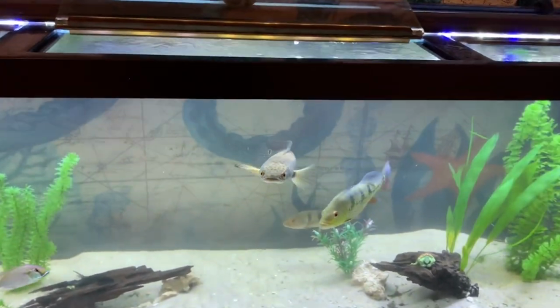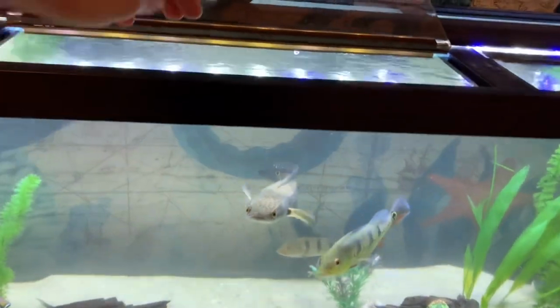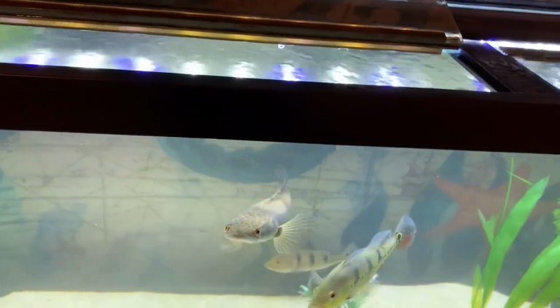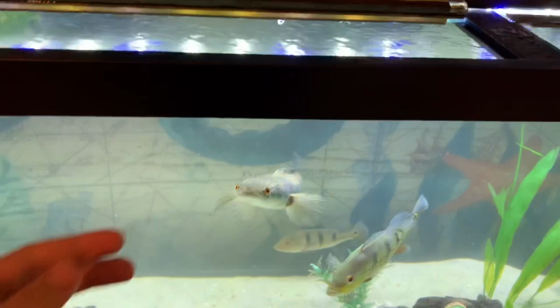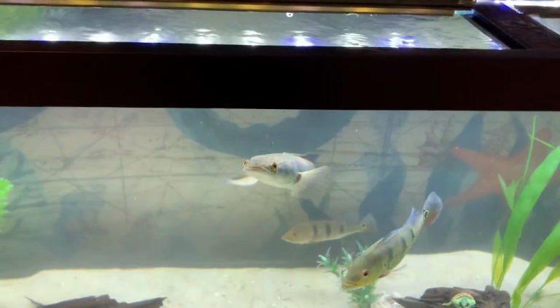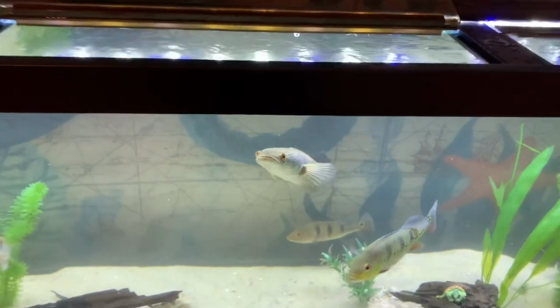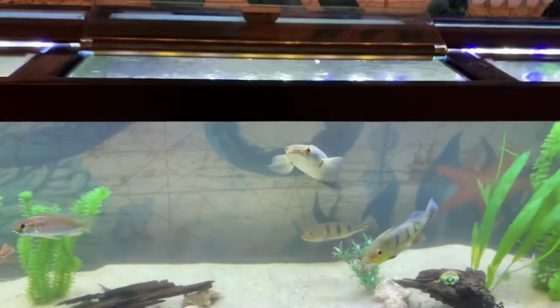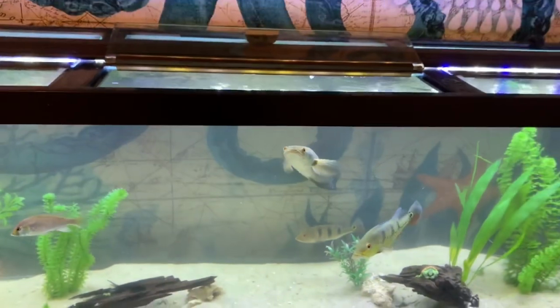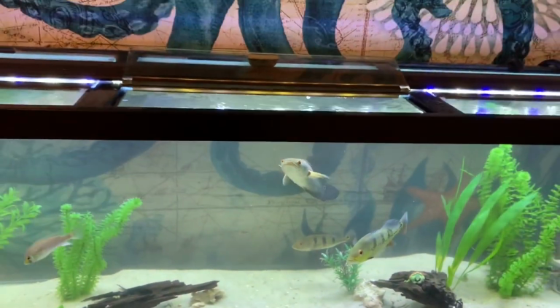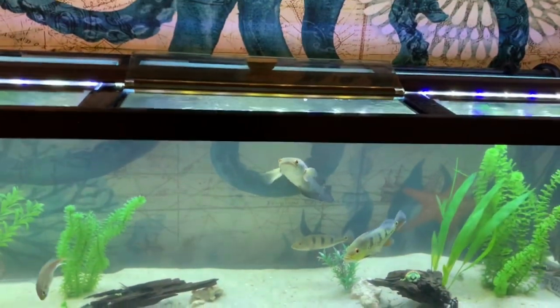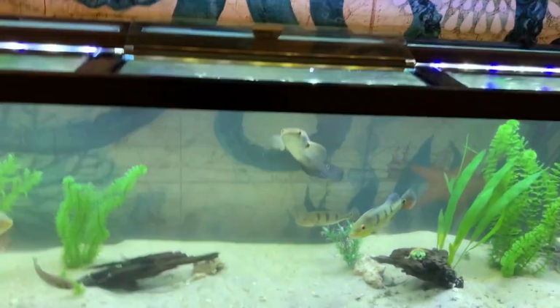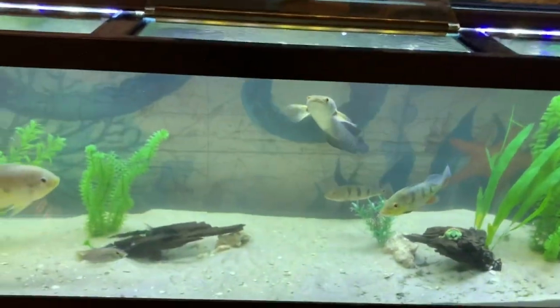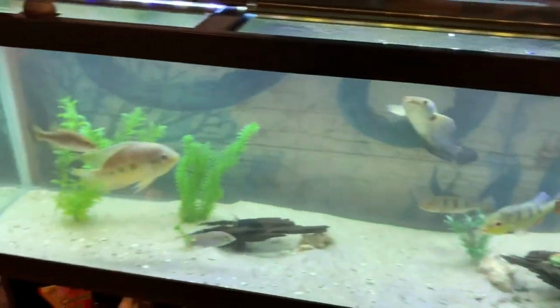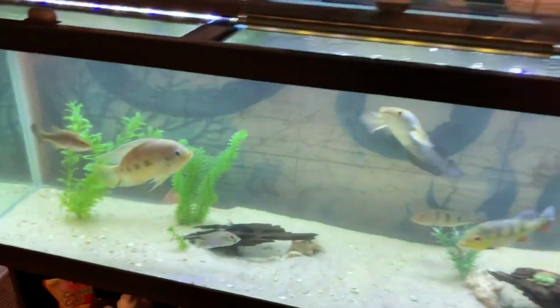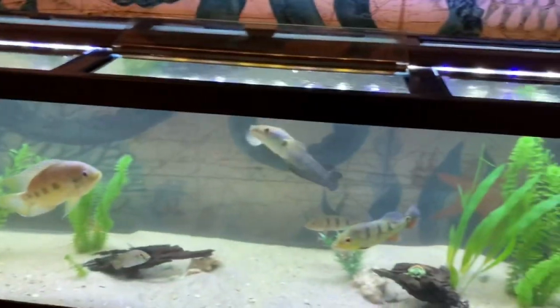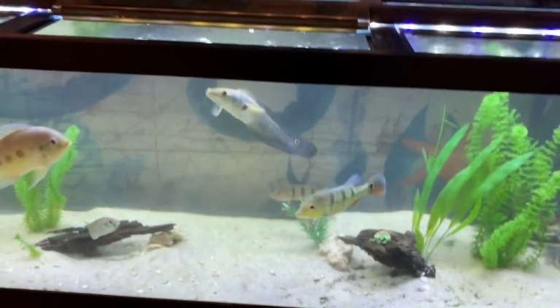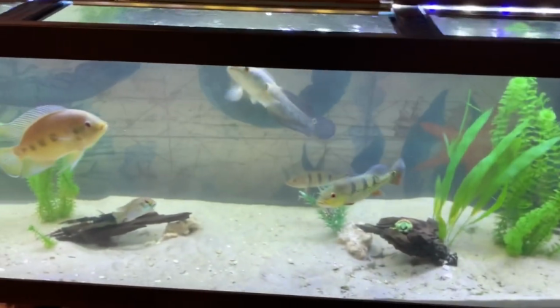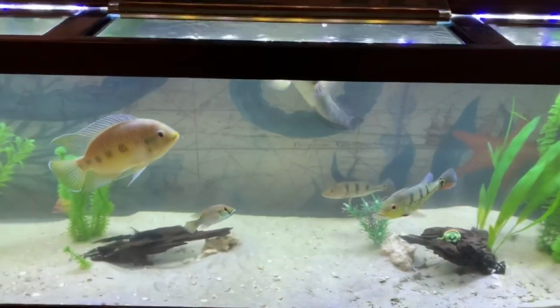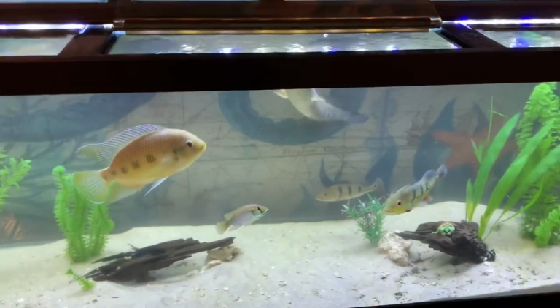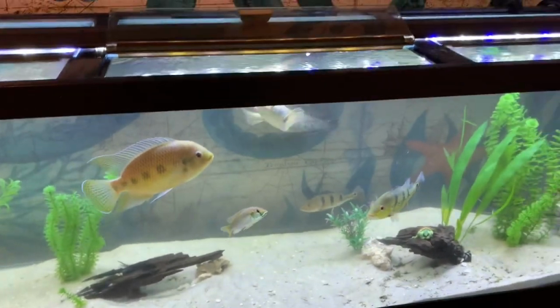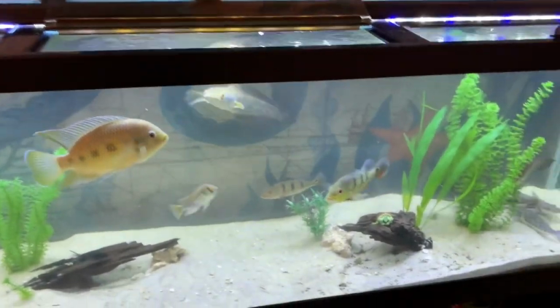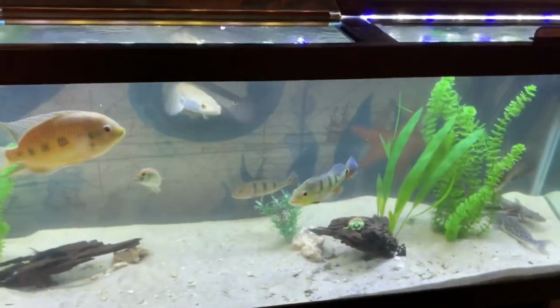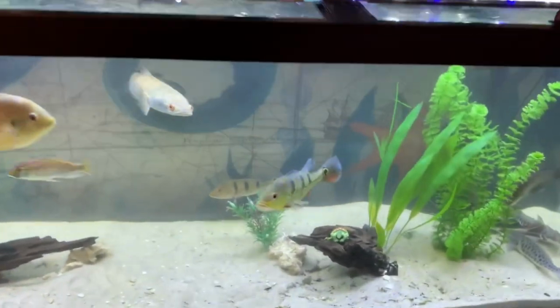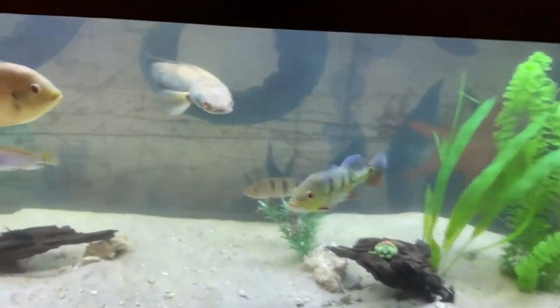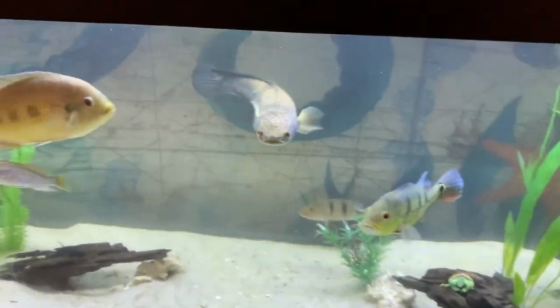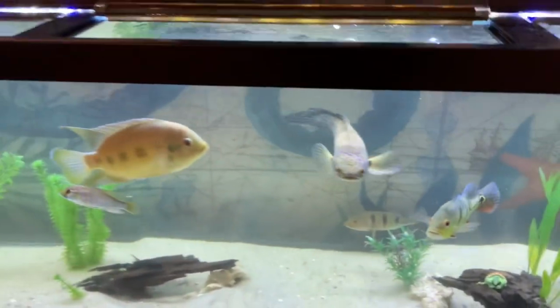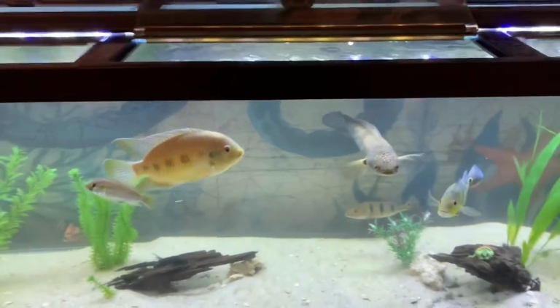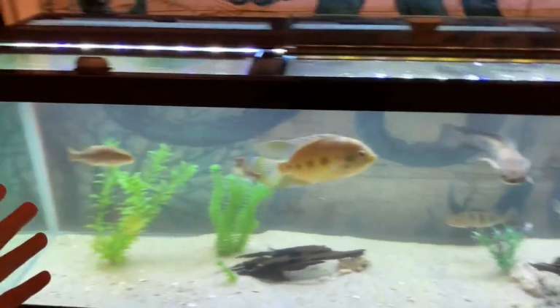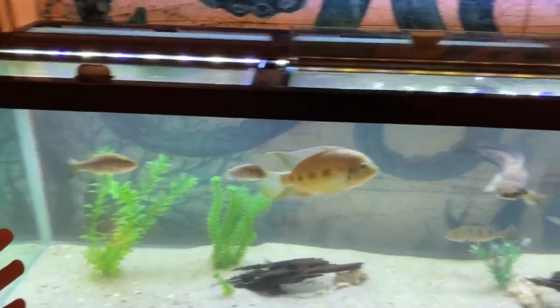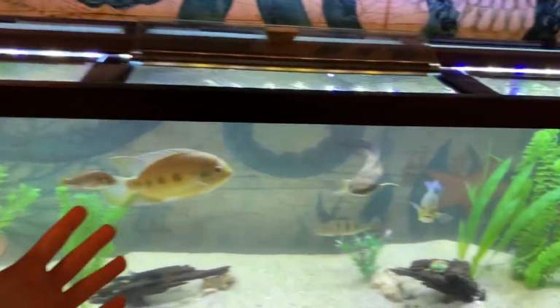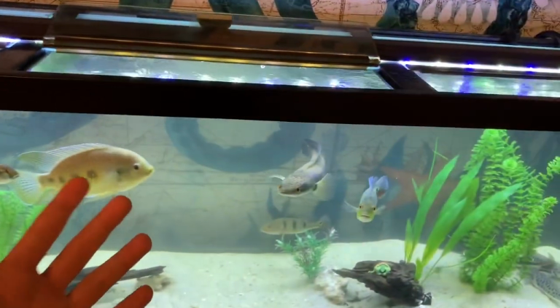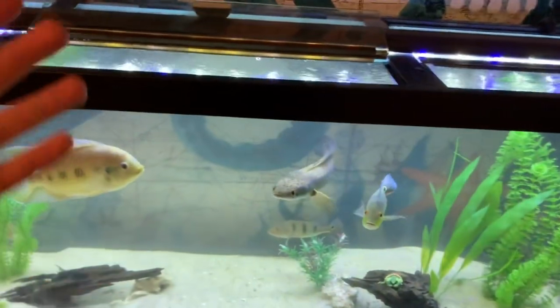If I fed them right now they would eat, but I'm just gonna wait a little bit for the water to clear up and then feed them and show you guys some cool clips in slow motion as they're eating, and then that'll be the end of the video. I'm just amazed — these fish are so used to me doing water changes that they're already hungry, and the tank looks awesome.